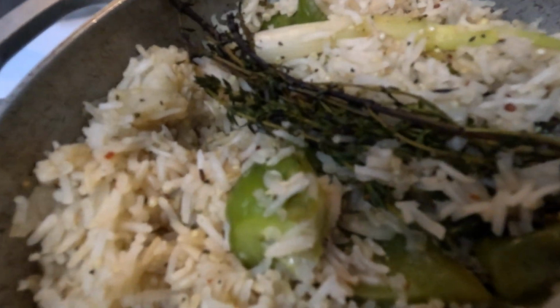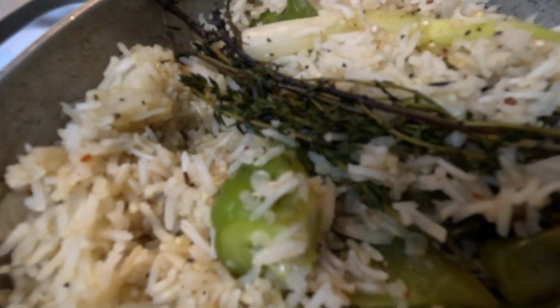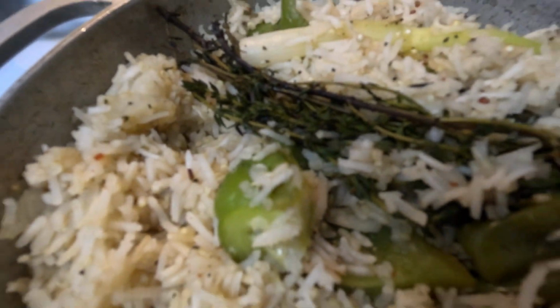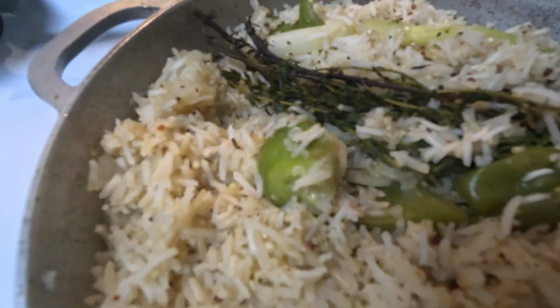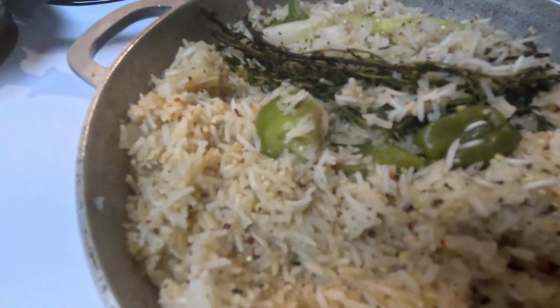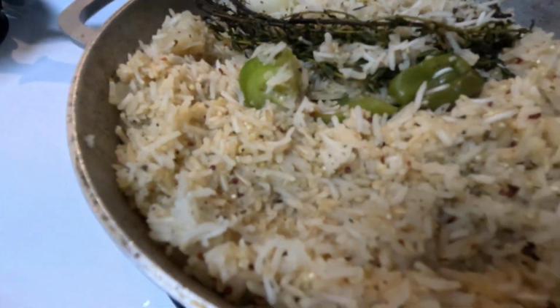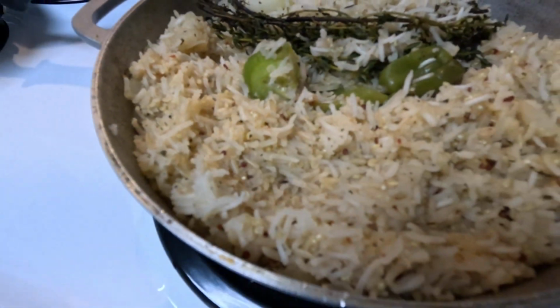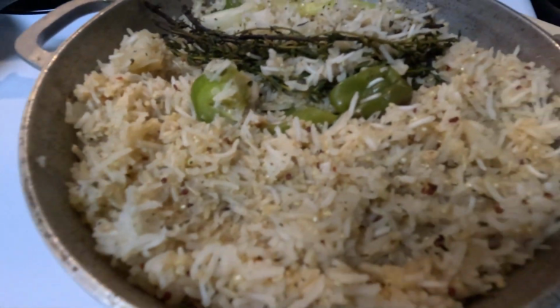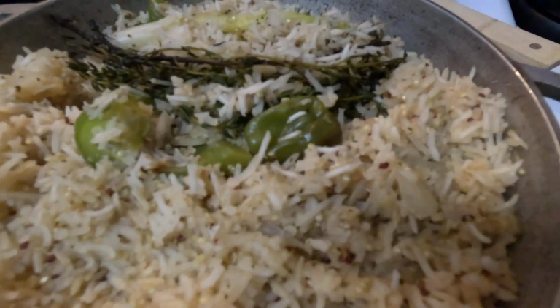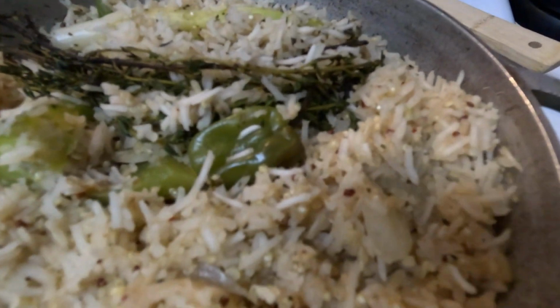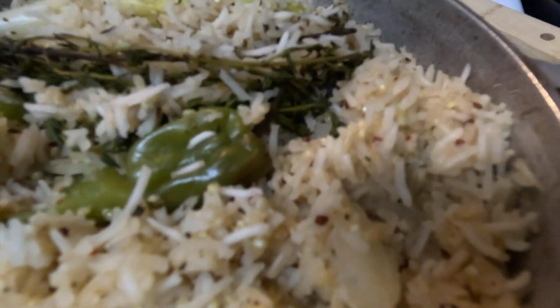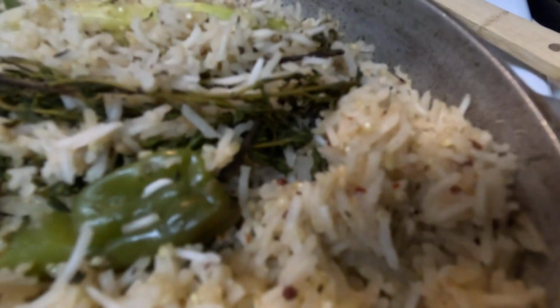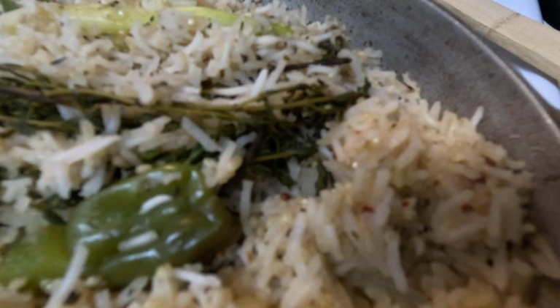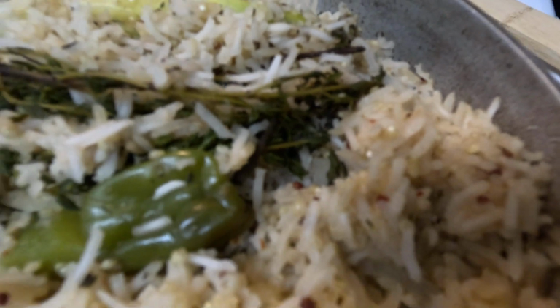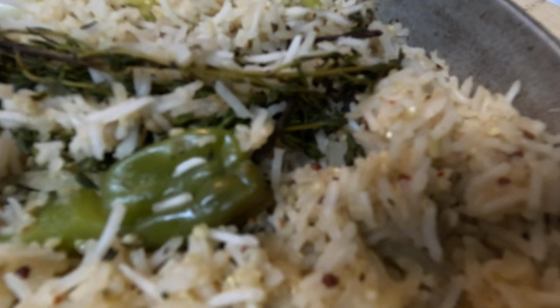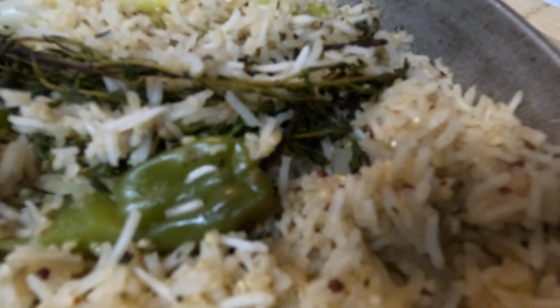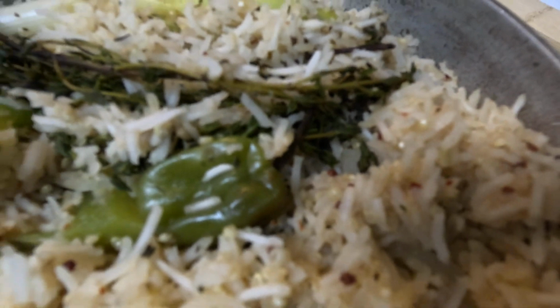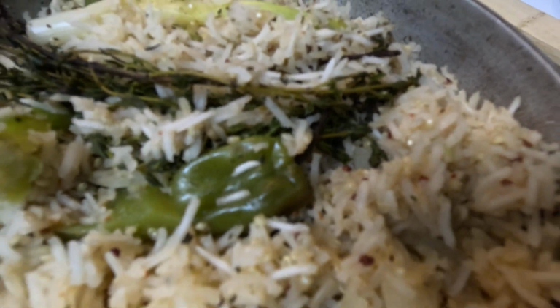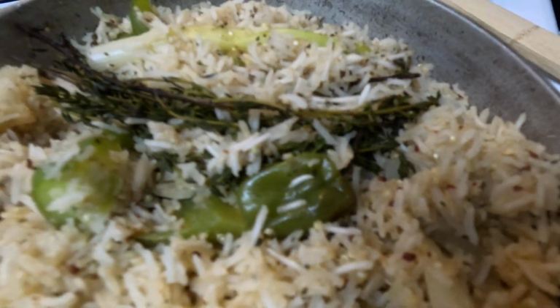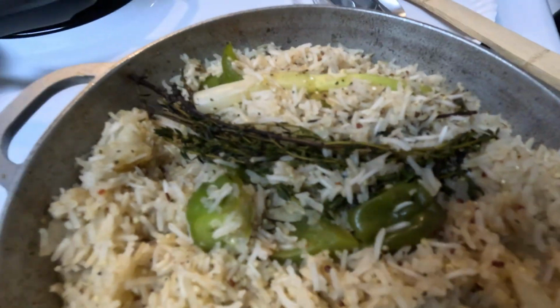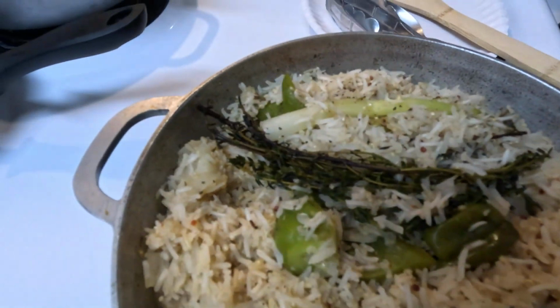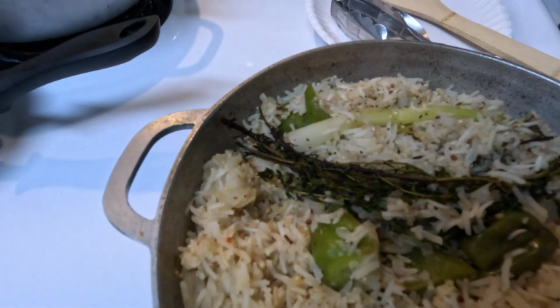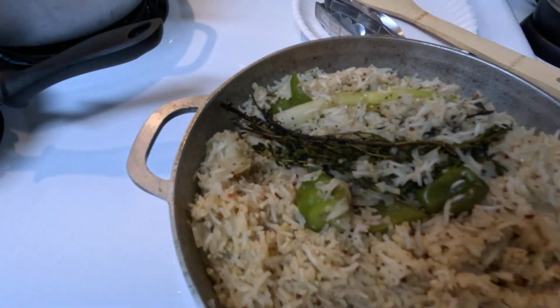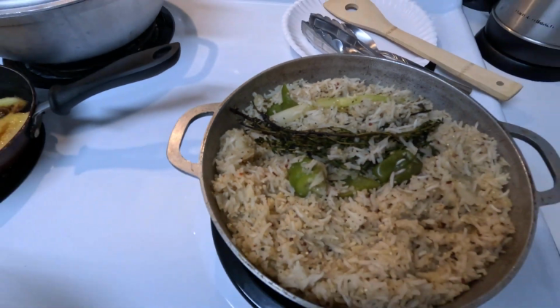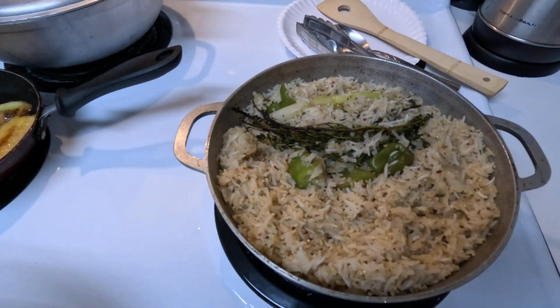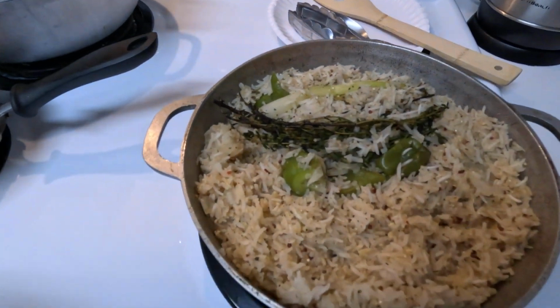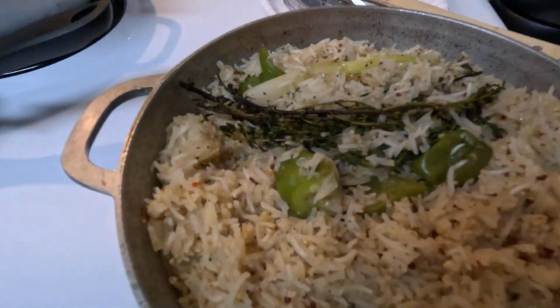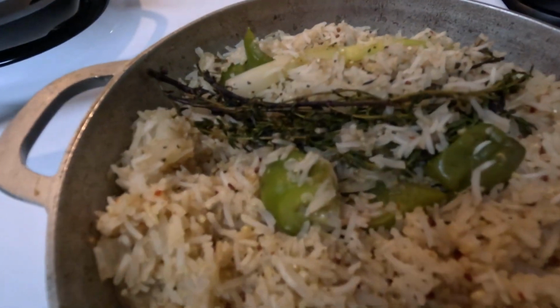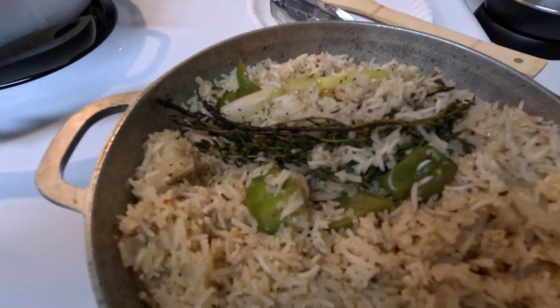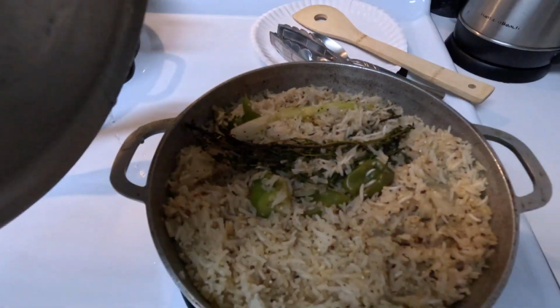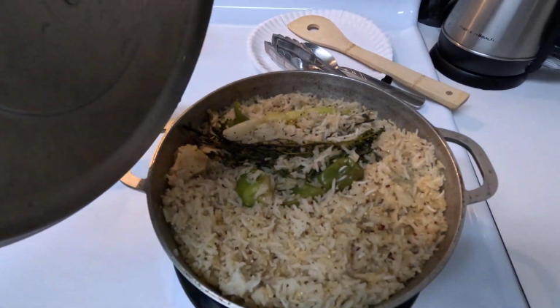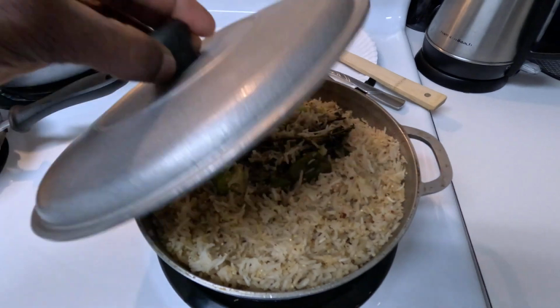See the pepper? Look at that habanero or scotch bonnet — we don't know, but that's what they say it is here in the market.